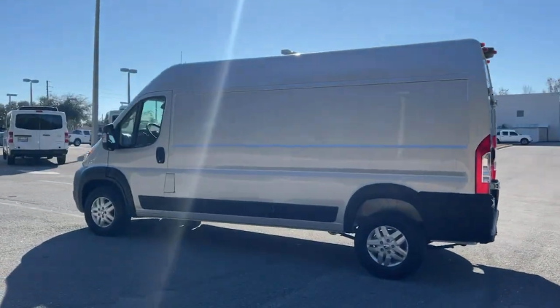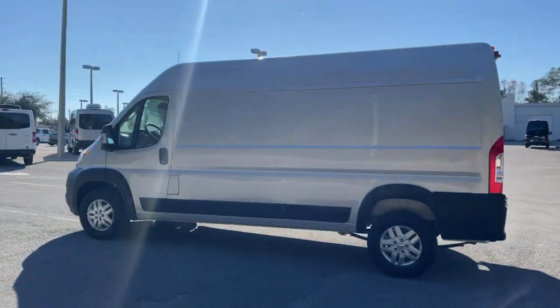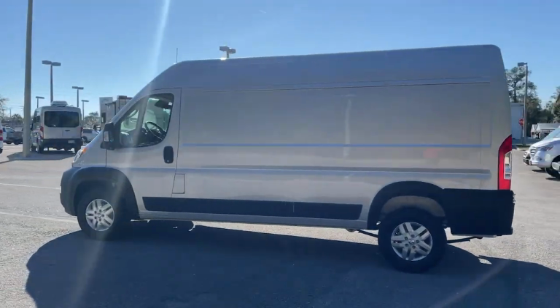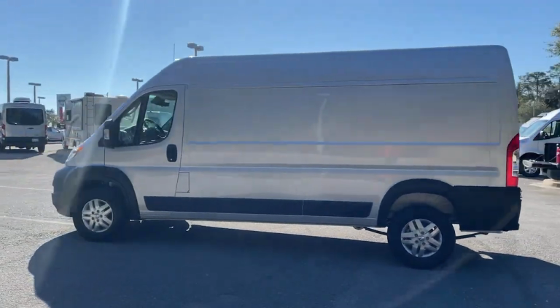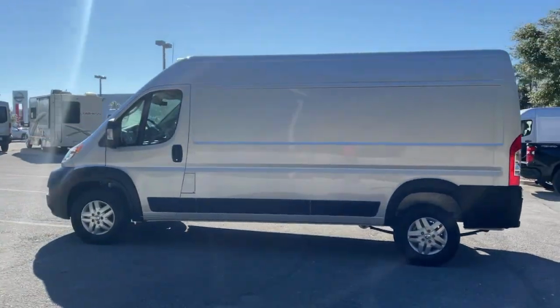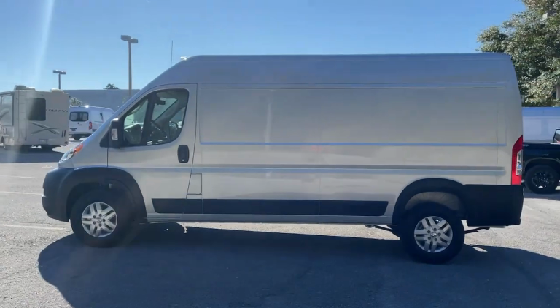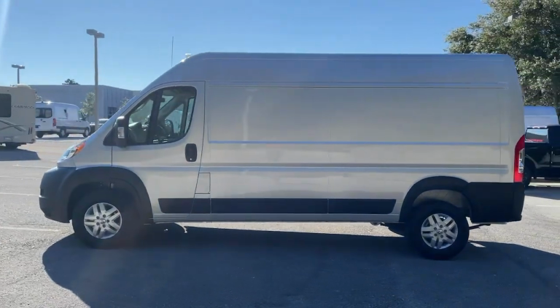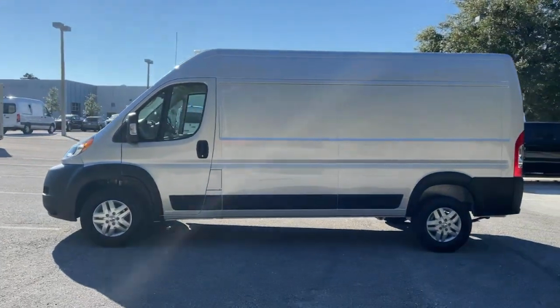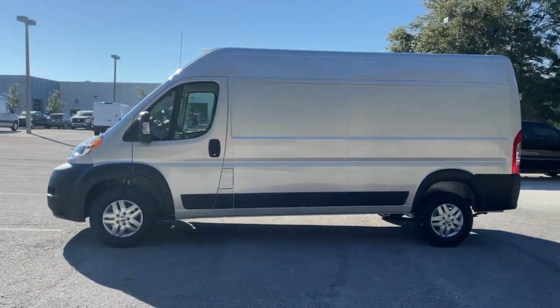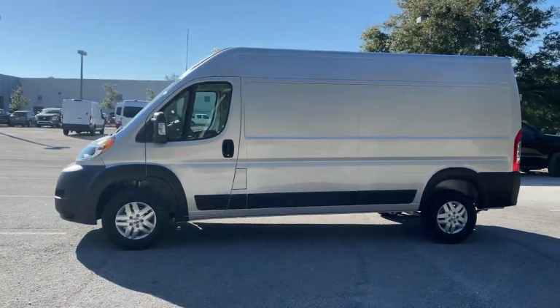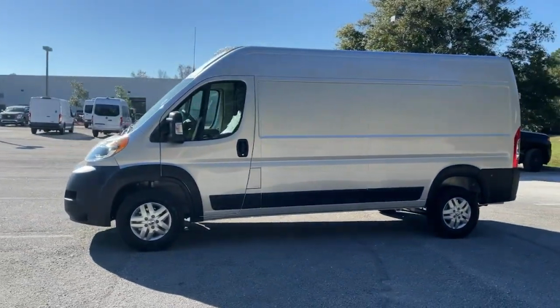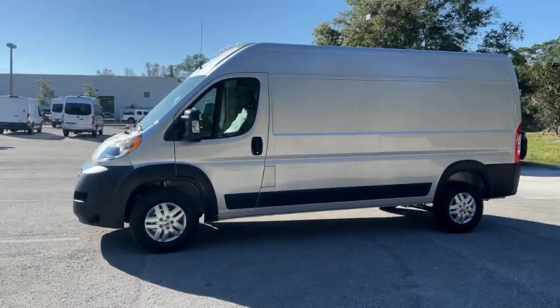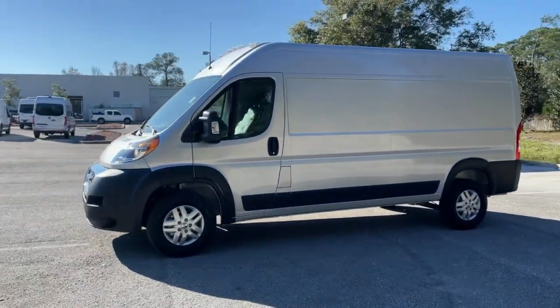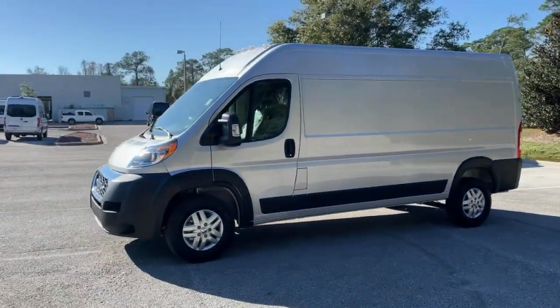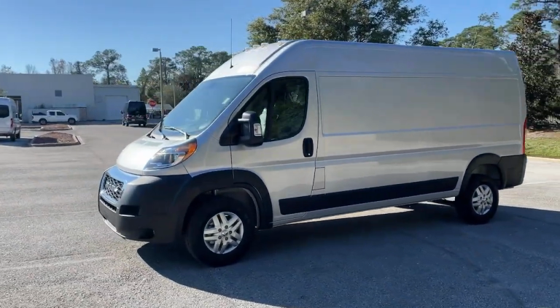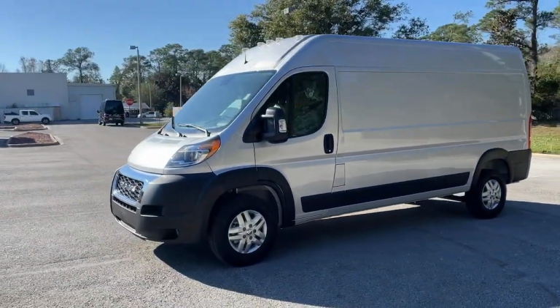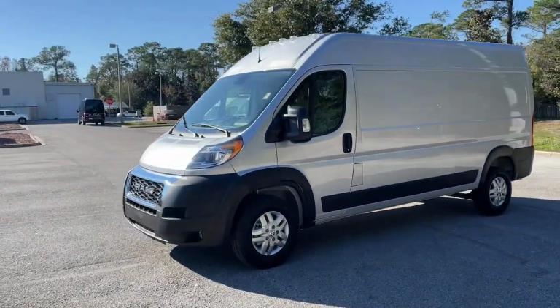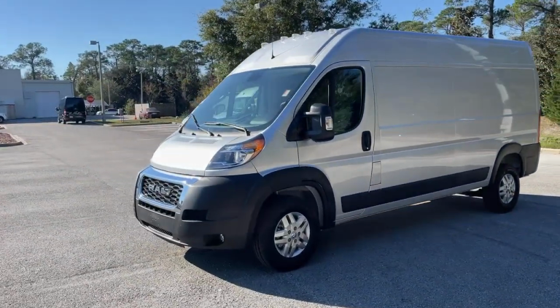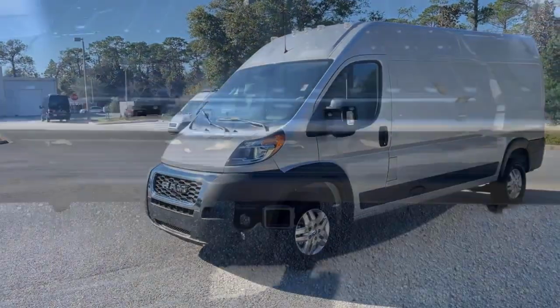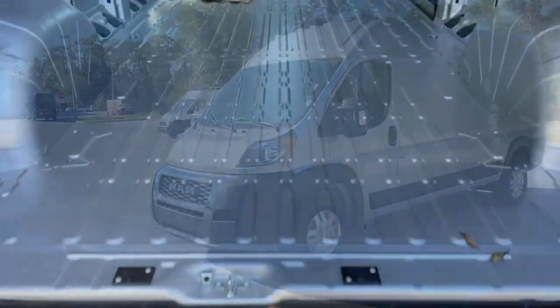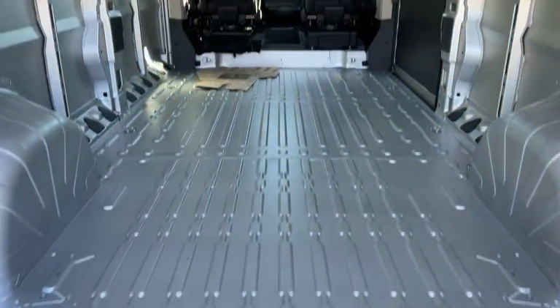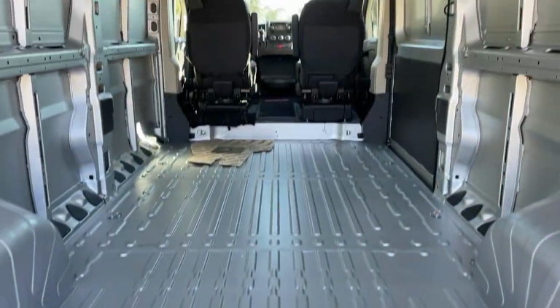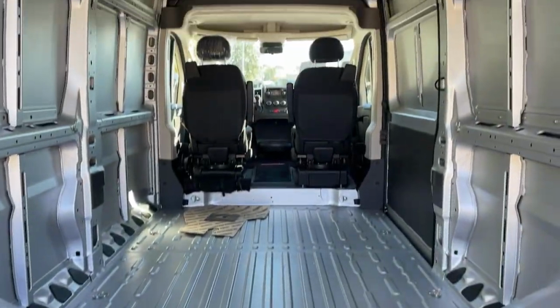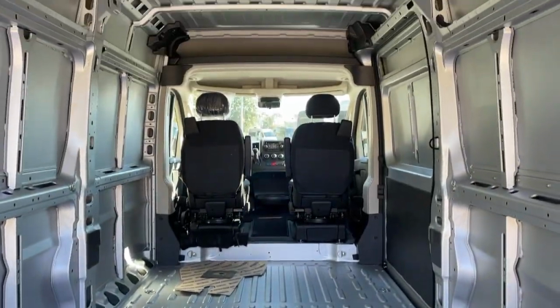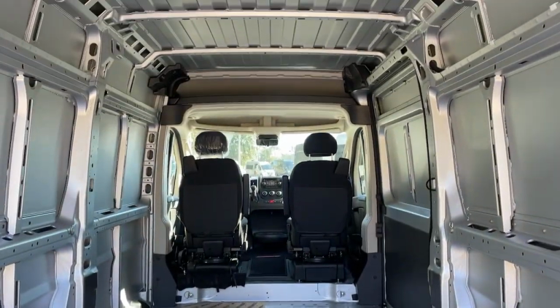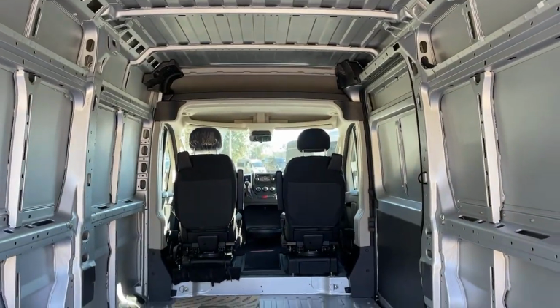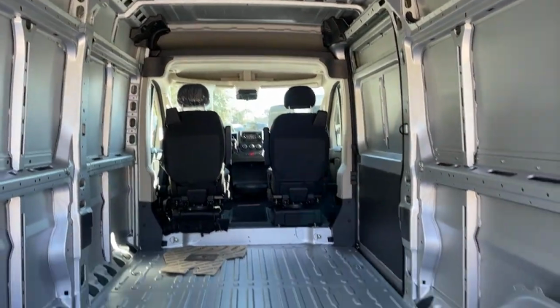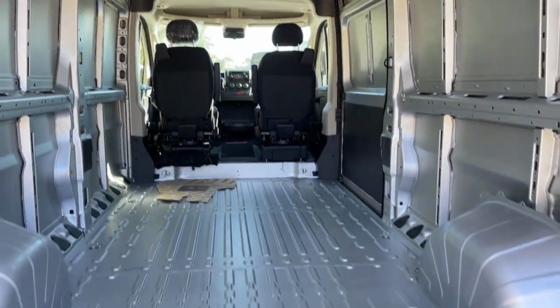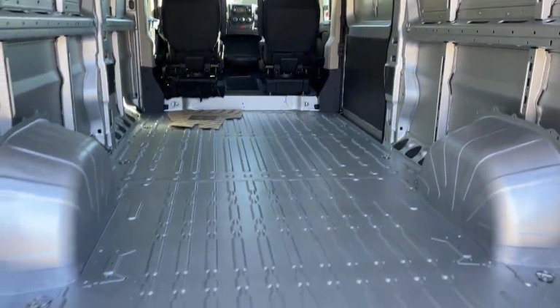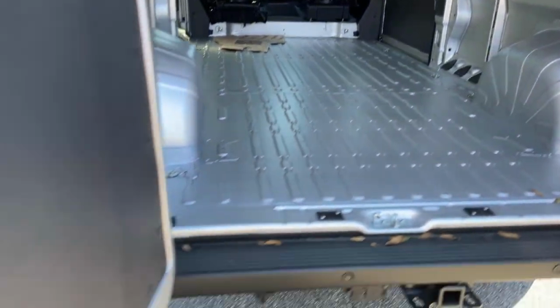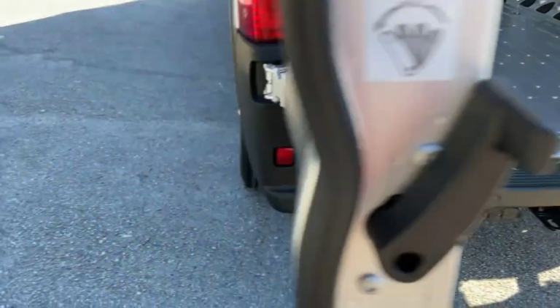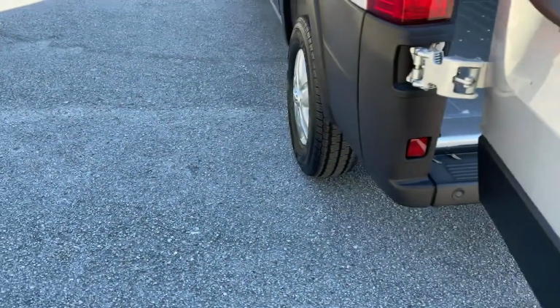The following are some of this vehicle's highlighted options: keyless entry, backup camera, steering wheel audio controls, Bluetooth connection, stability control, and traction control.